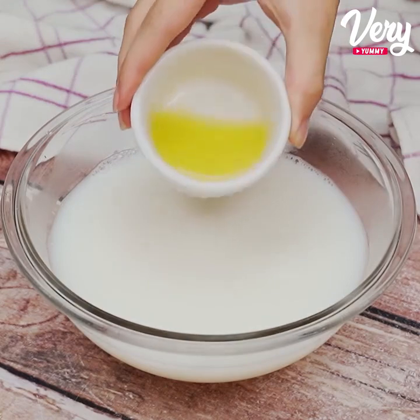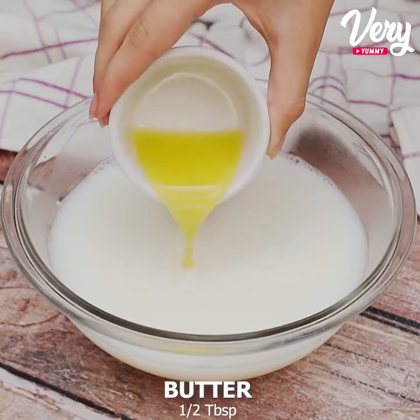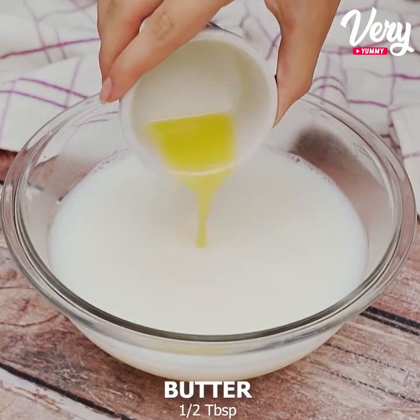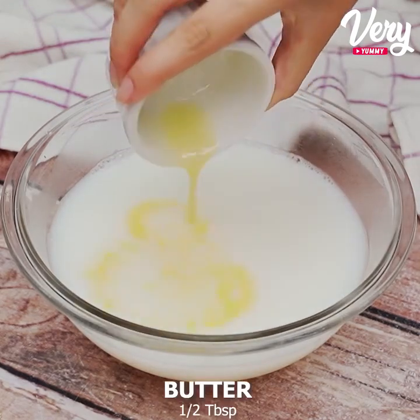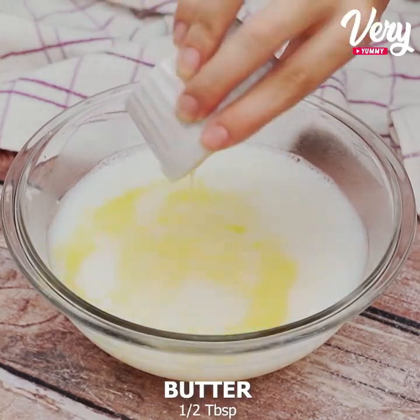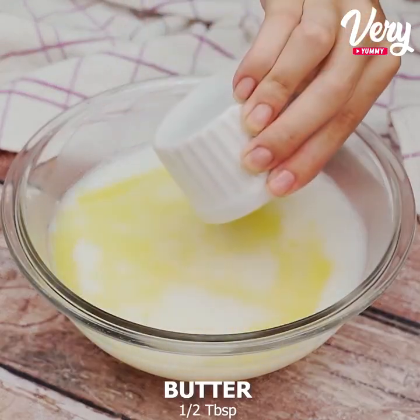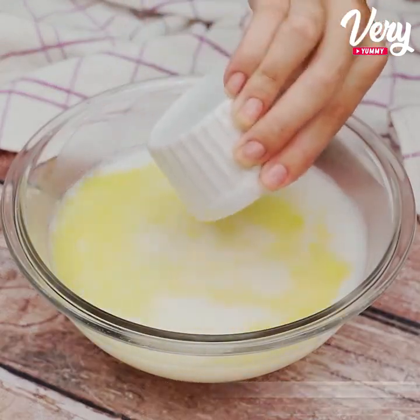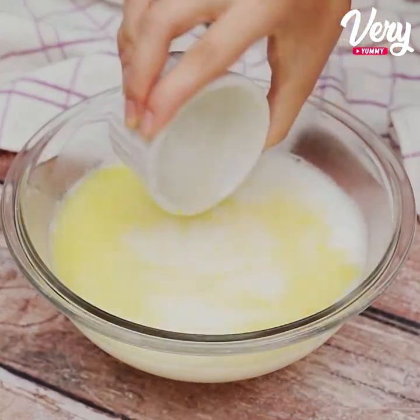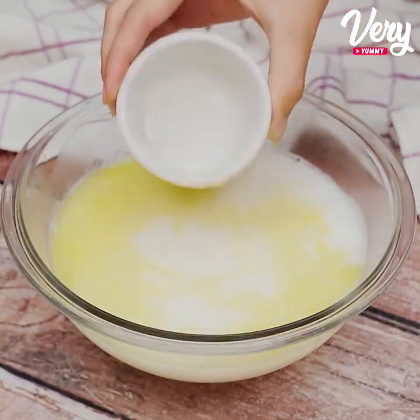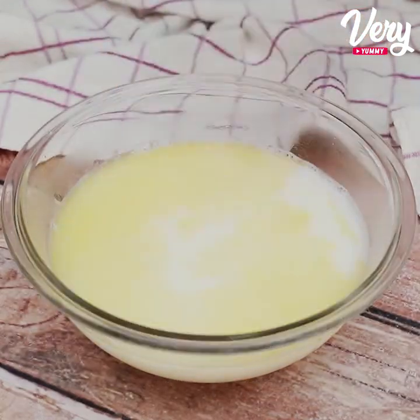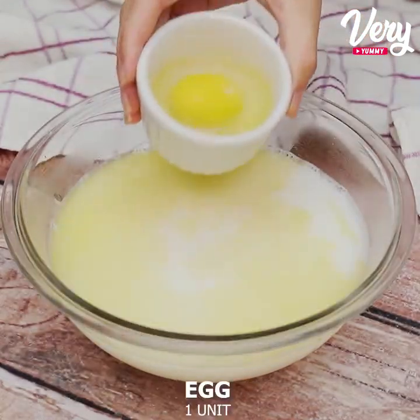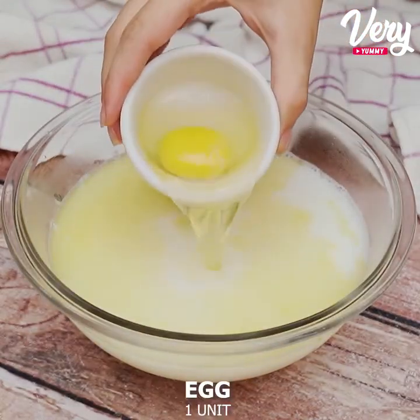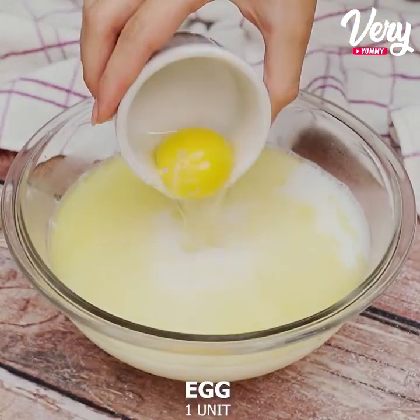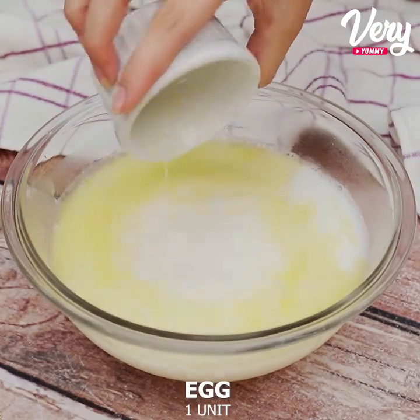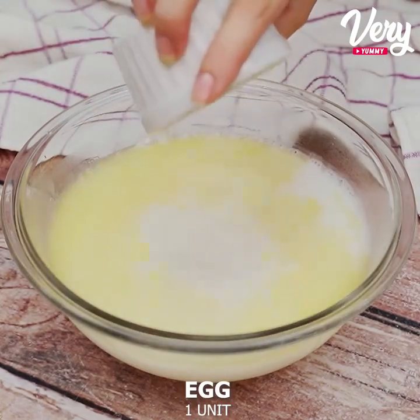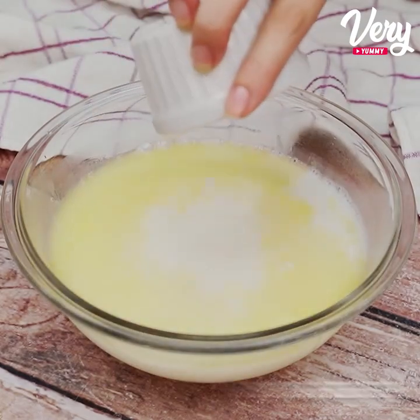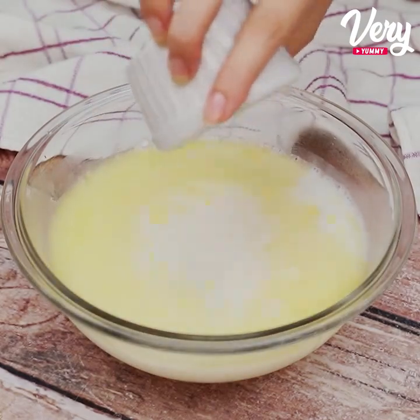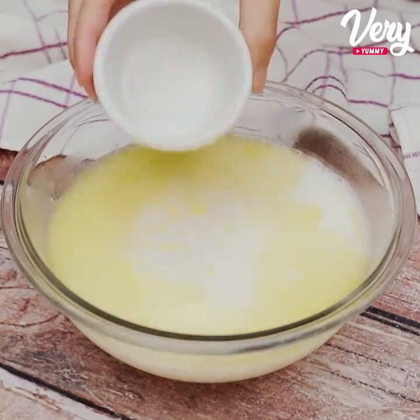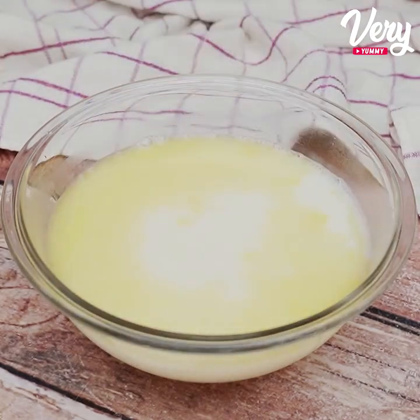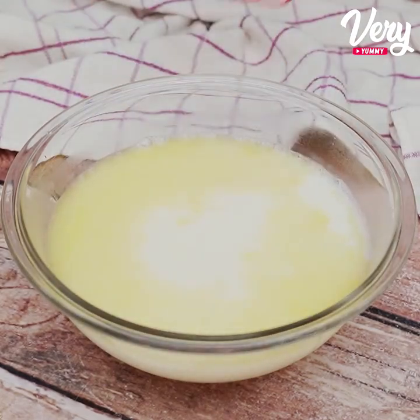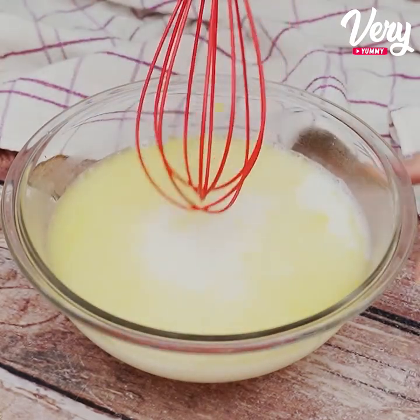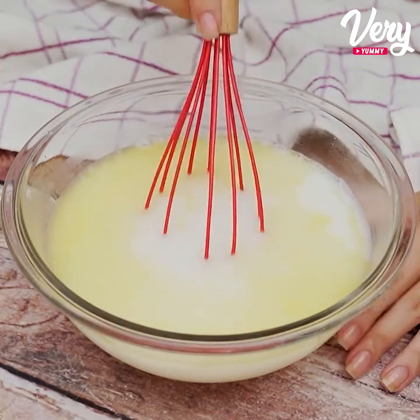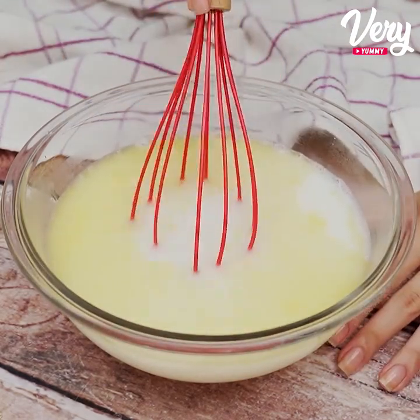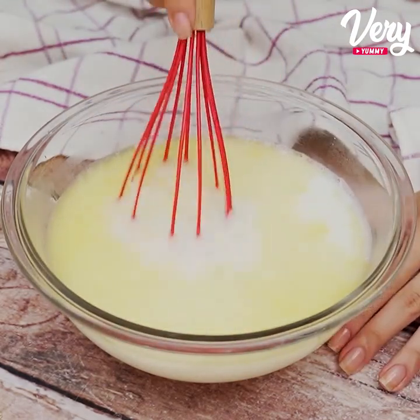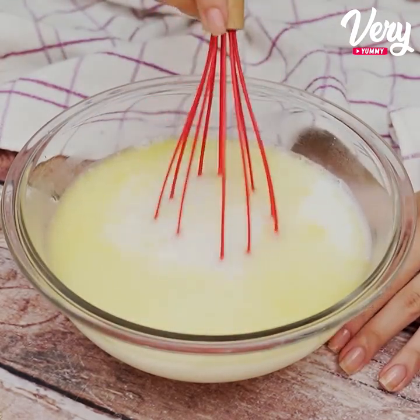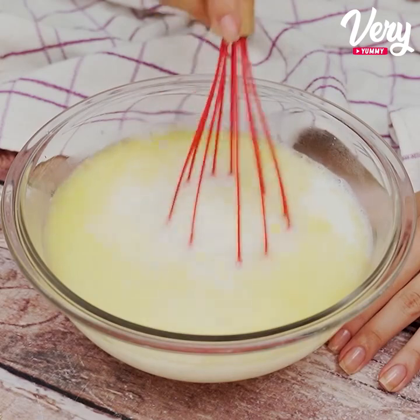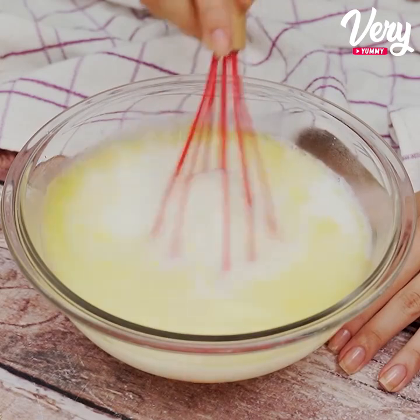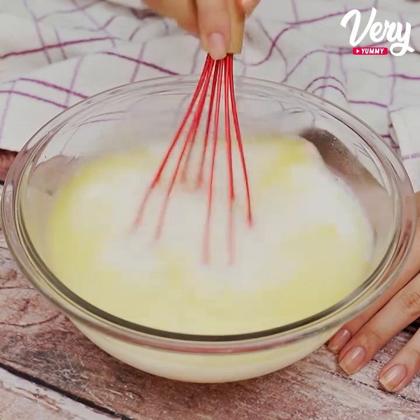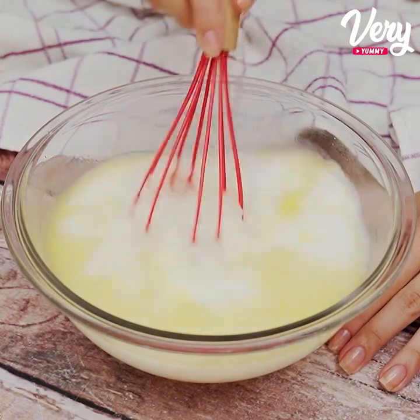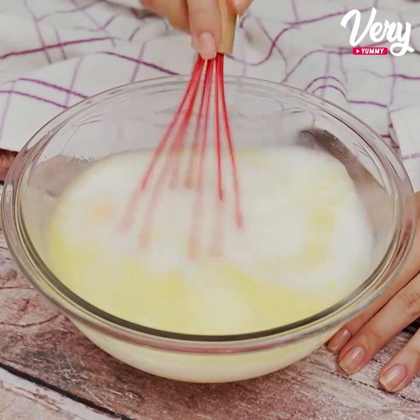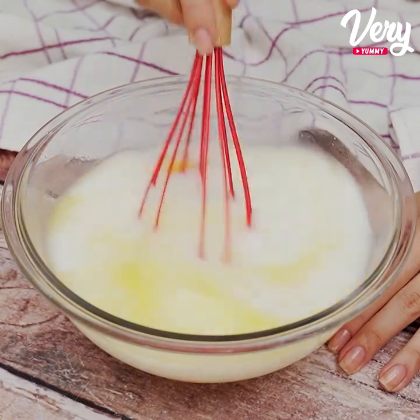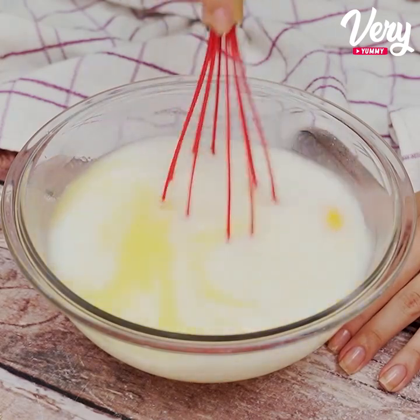We will add half a tablespoon of butter, a whole egg, and with the help of a whisk, we will mix everything very well until all the fiber of the egg is broken.